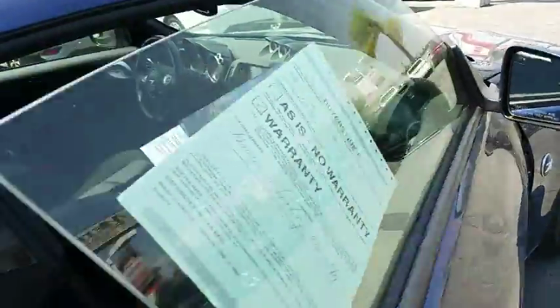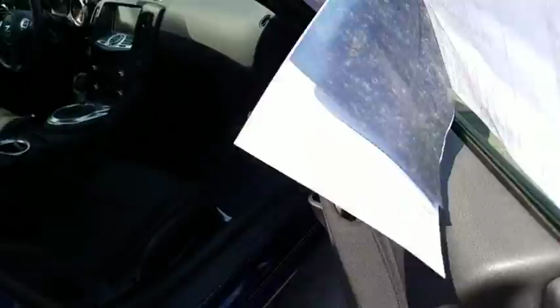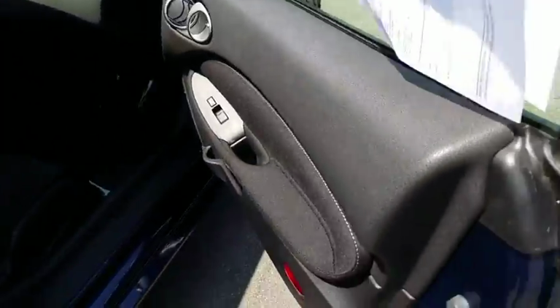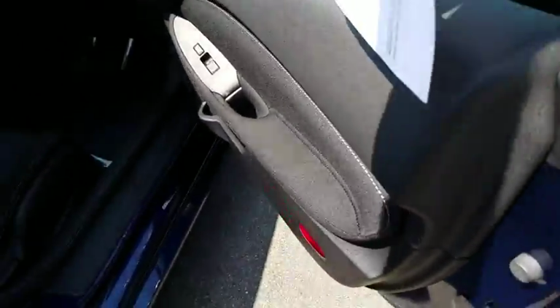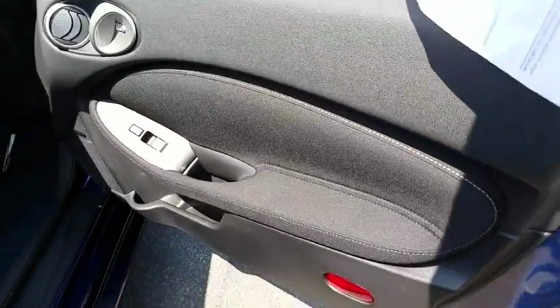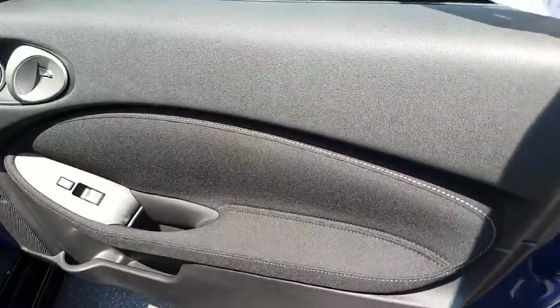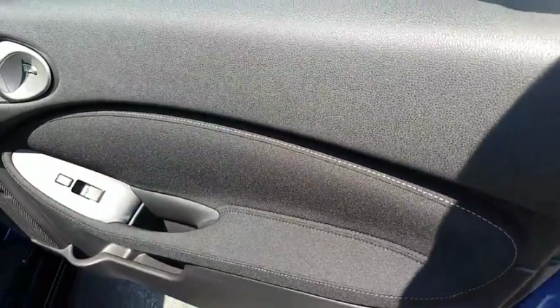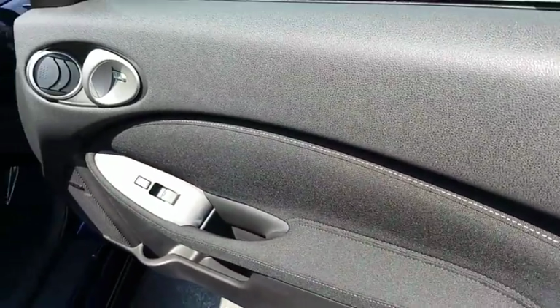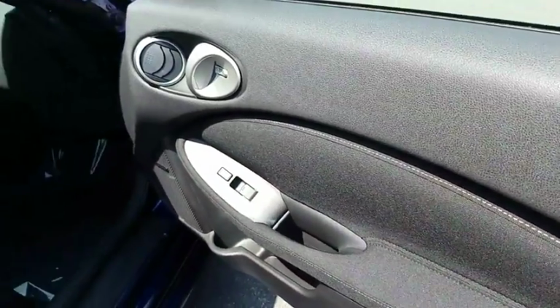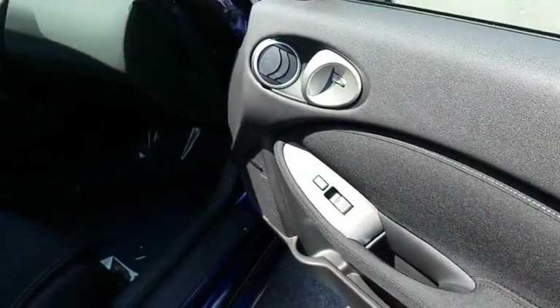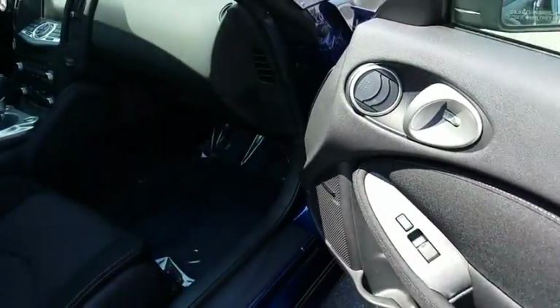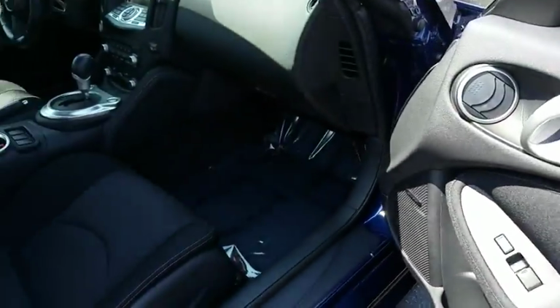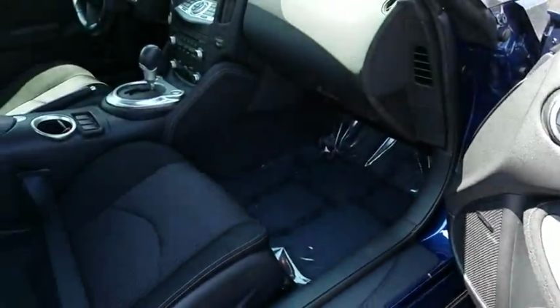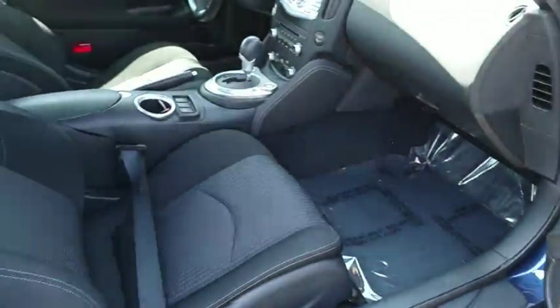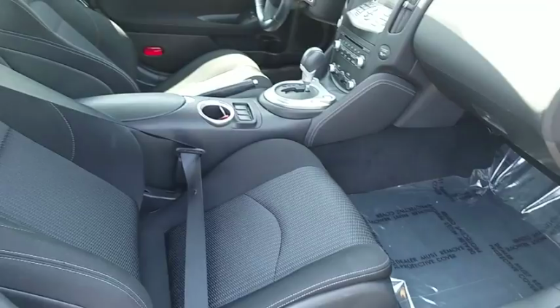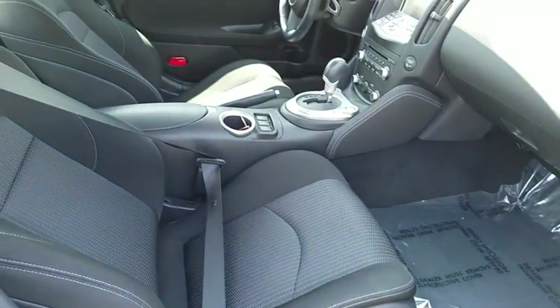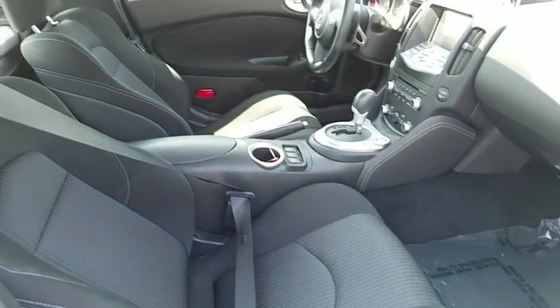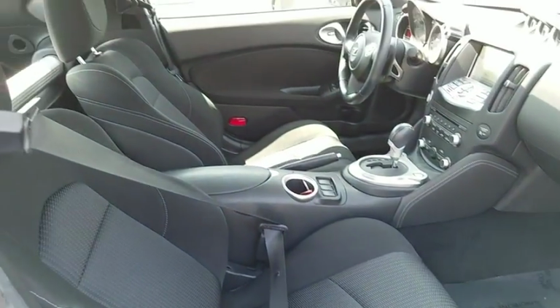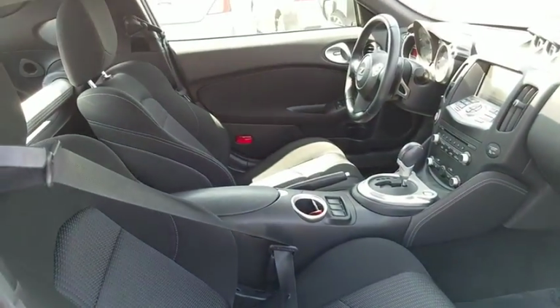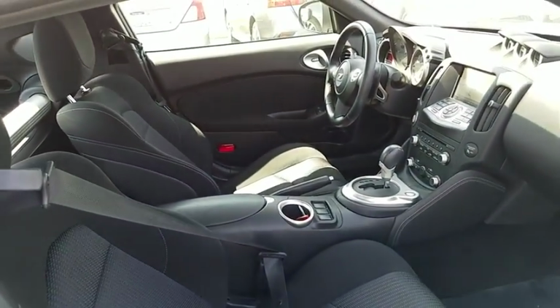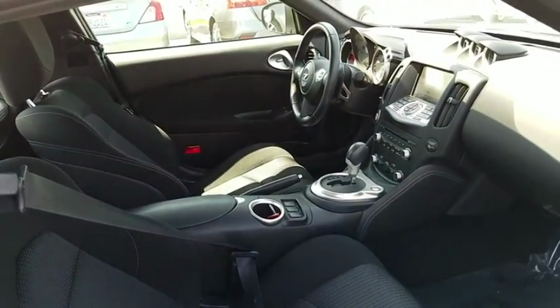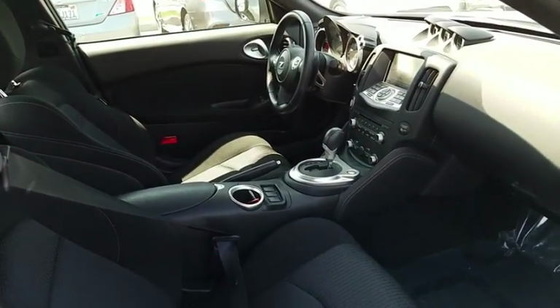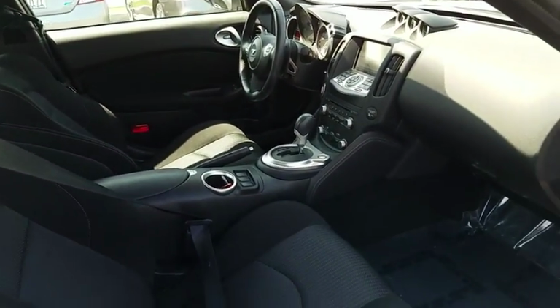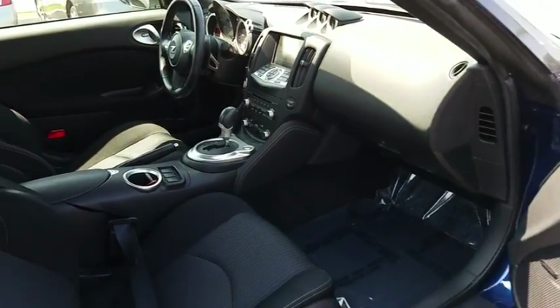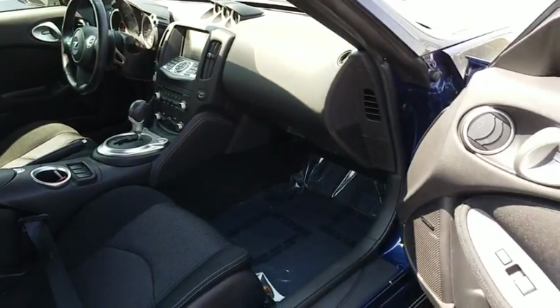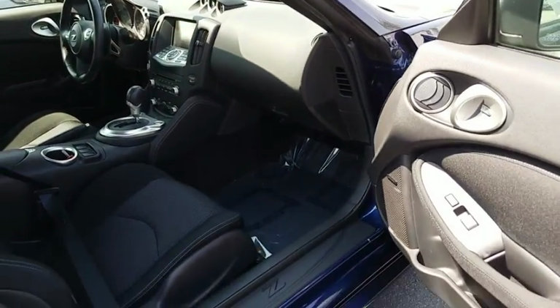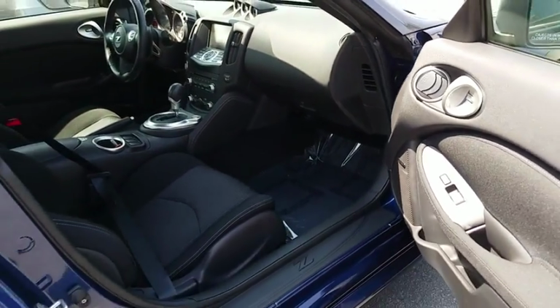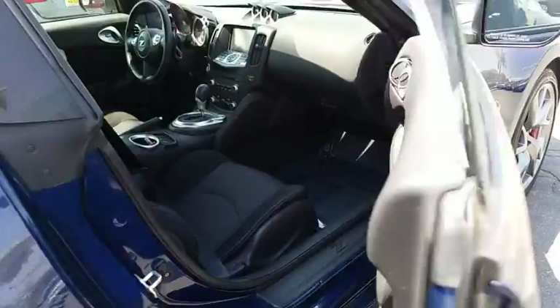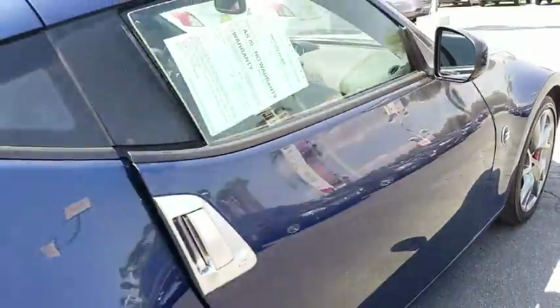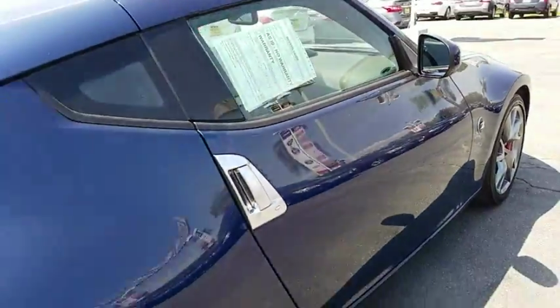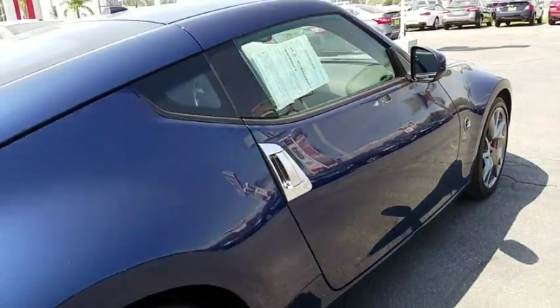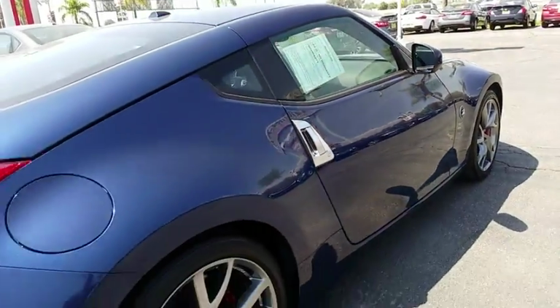Stability control, keyless entry, traction control, steering wheel audio controls, anti-lock braking system, leather-wrapped steering wheel, Bluetooth, power steering, adjustable steering wheel, keyless start, cruise control.